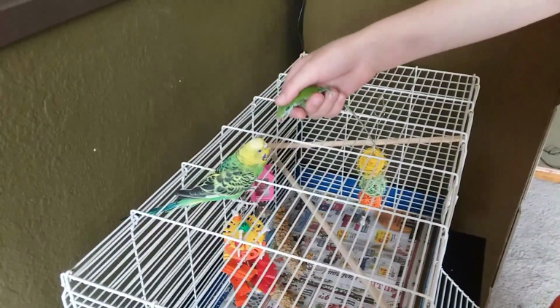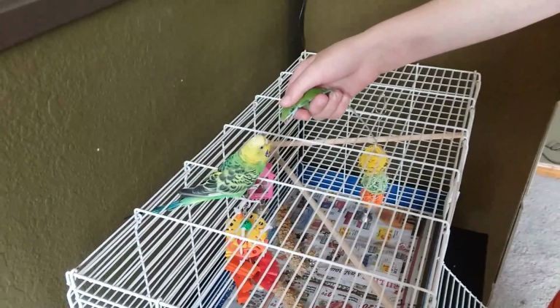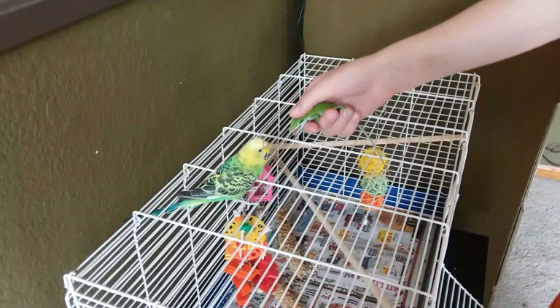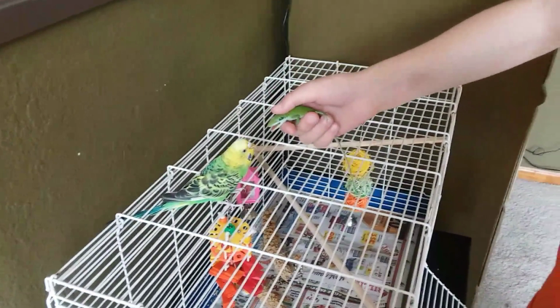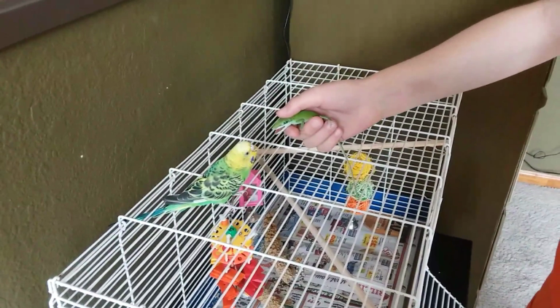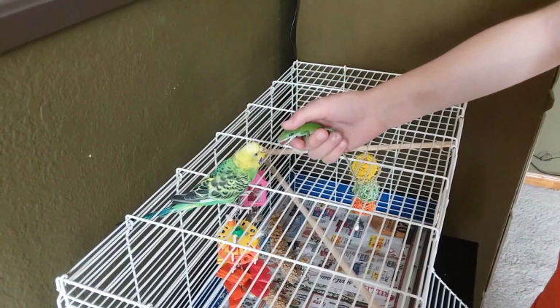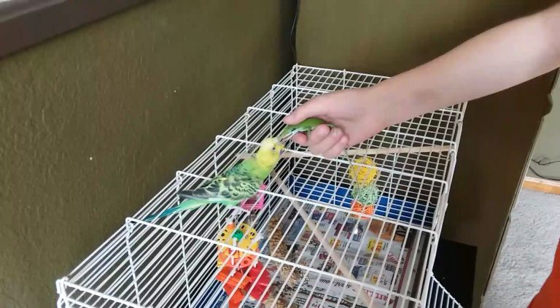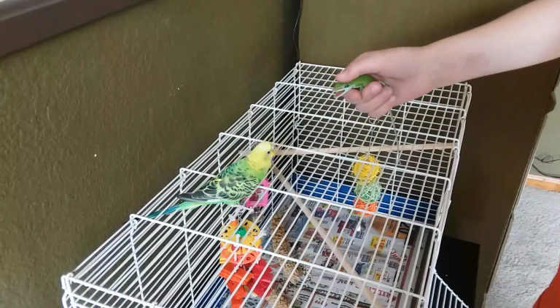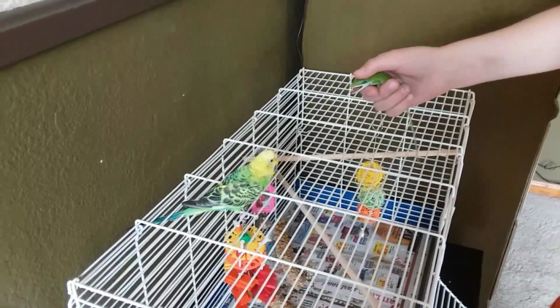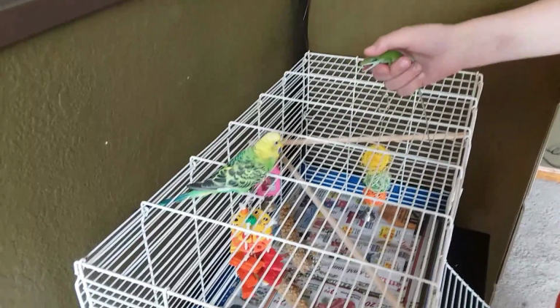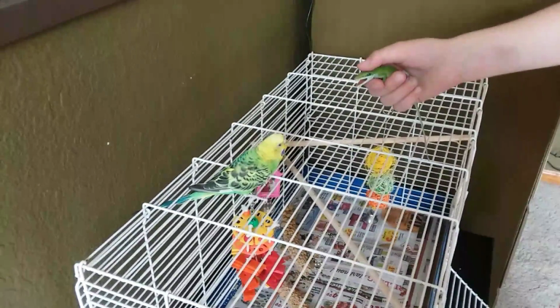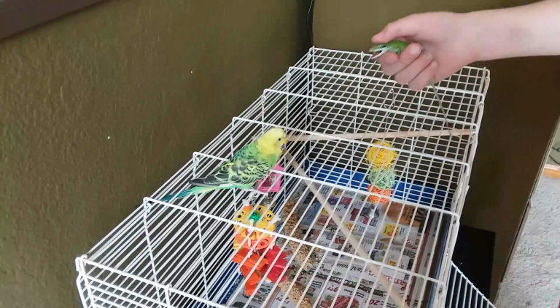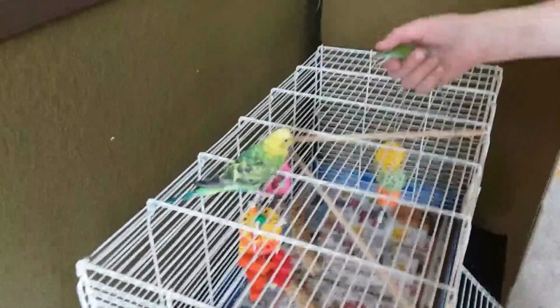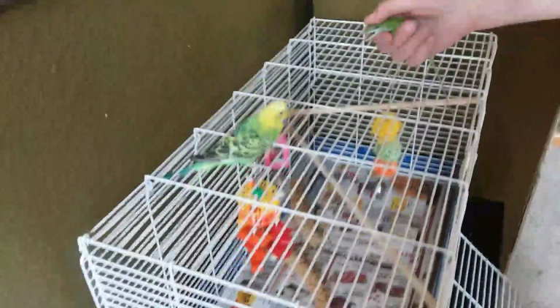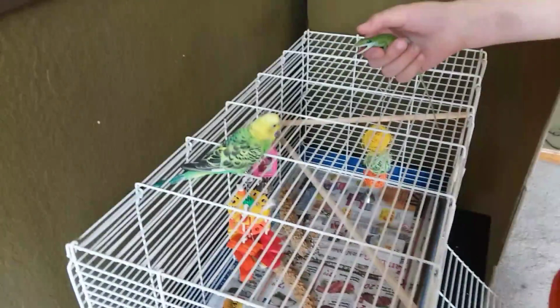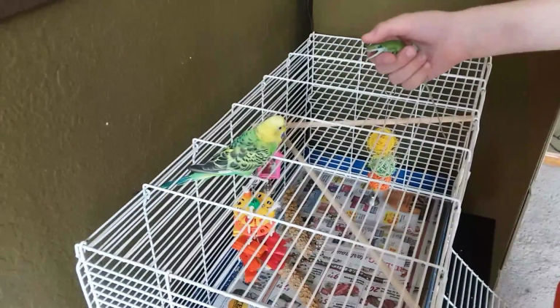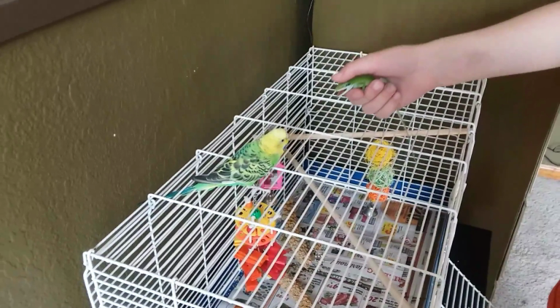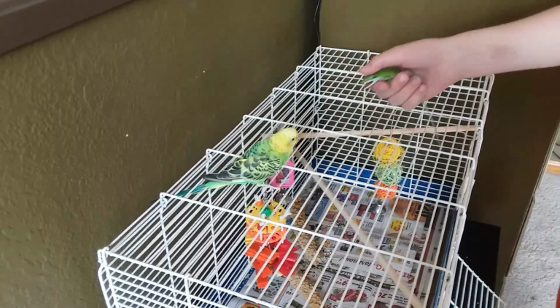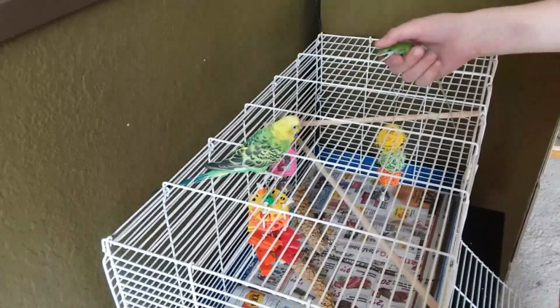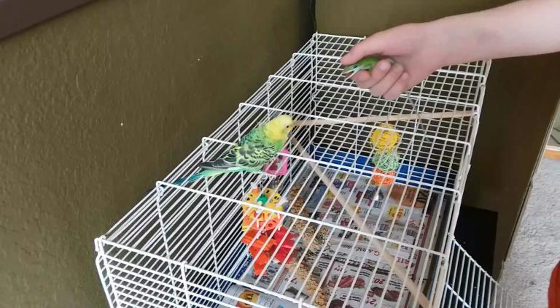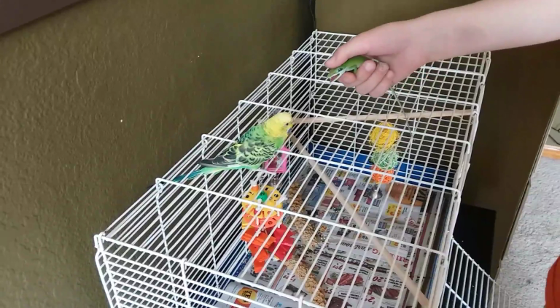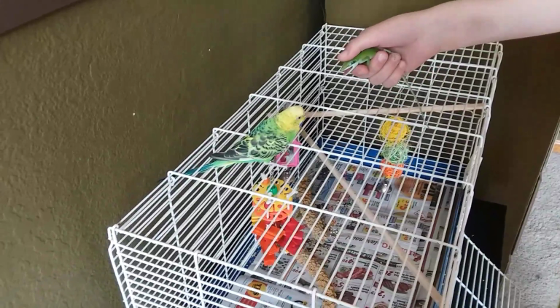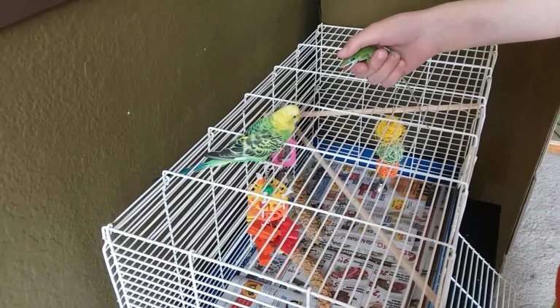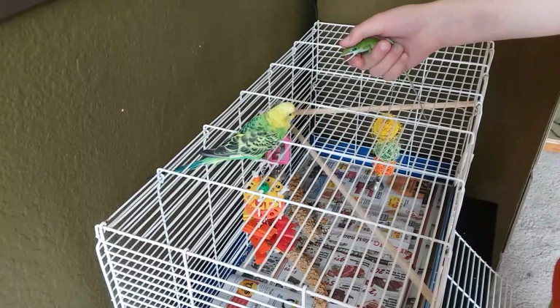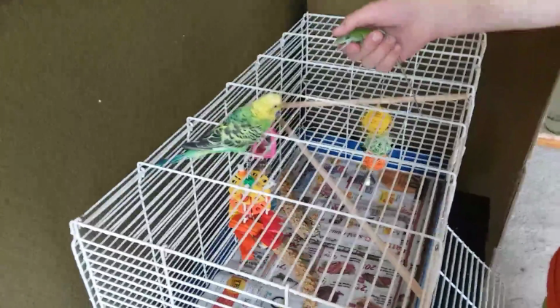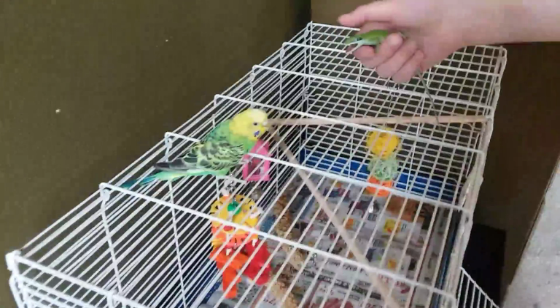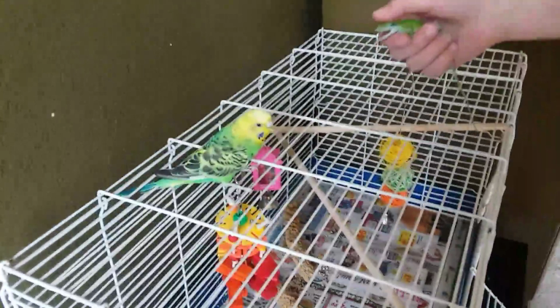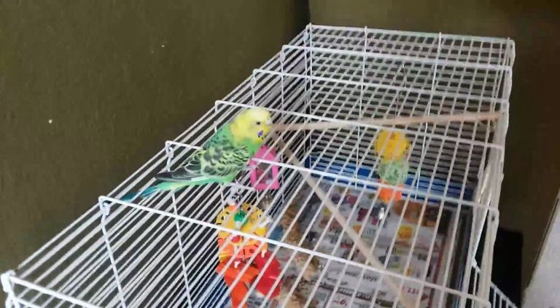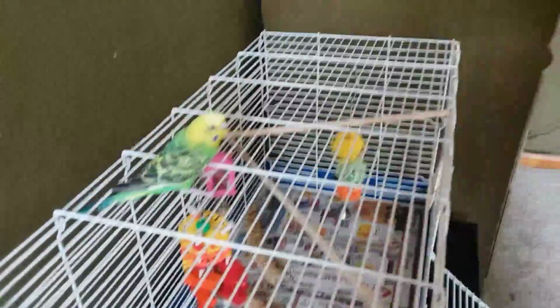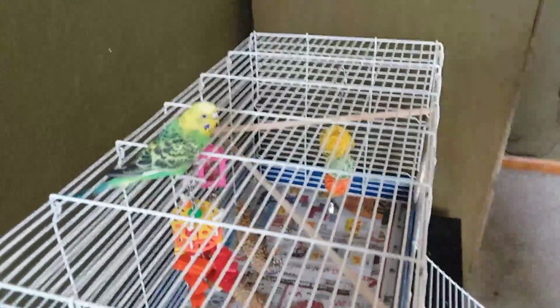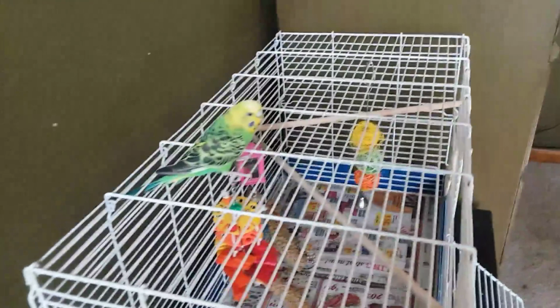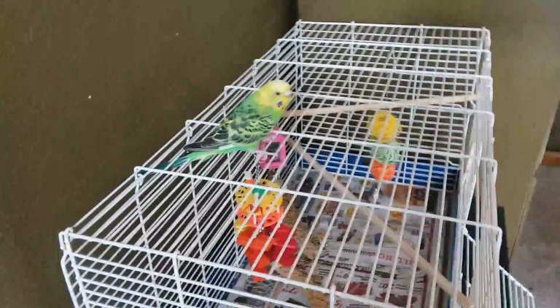So I guess Mavi's not doing too much. Okay, put him a little closer, see what happens.